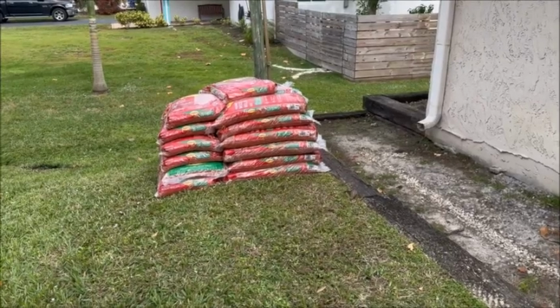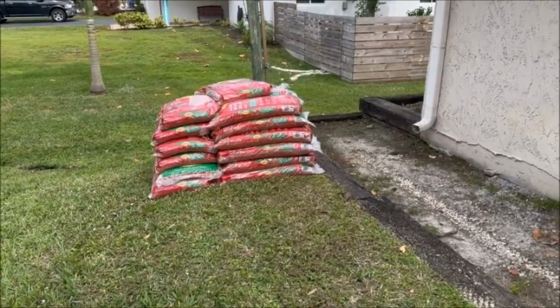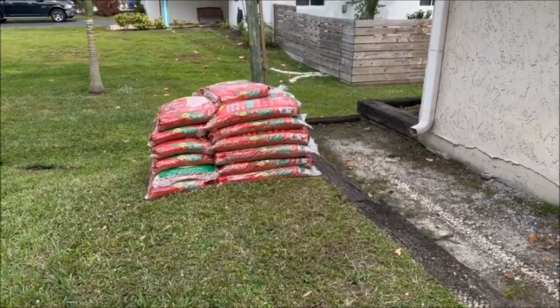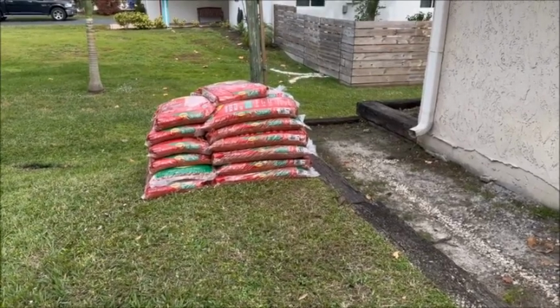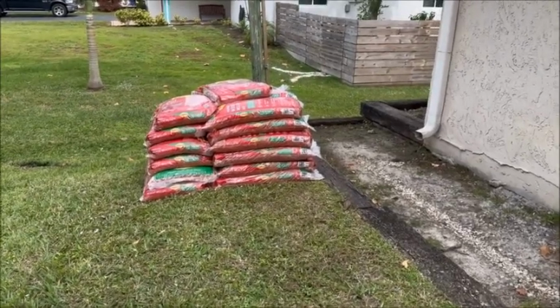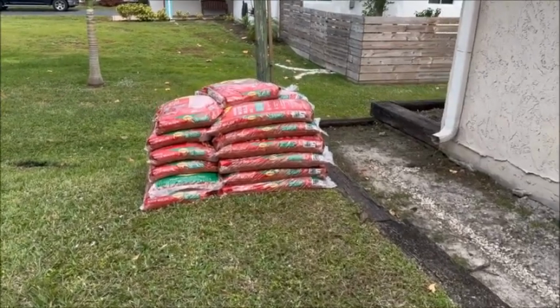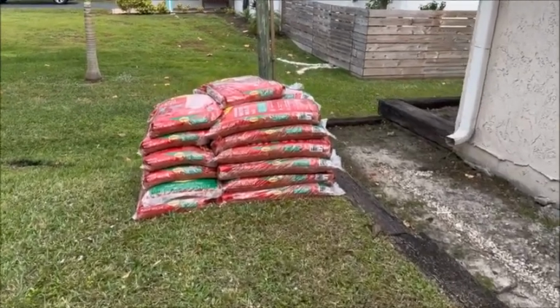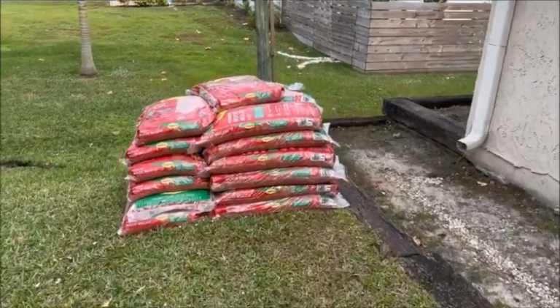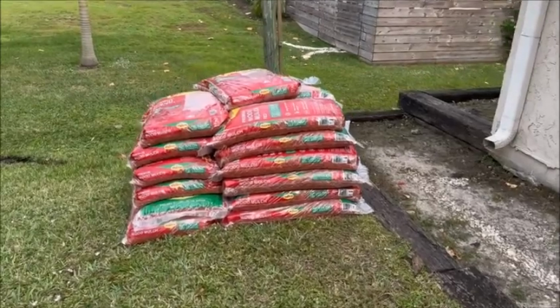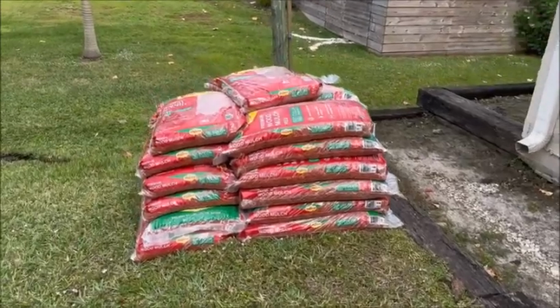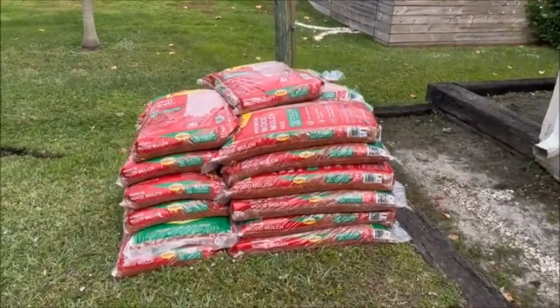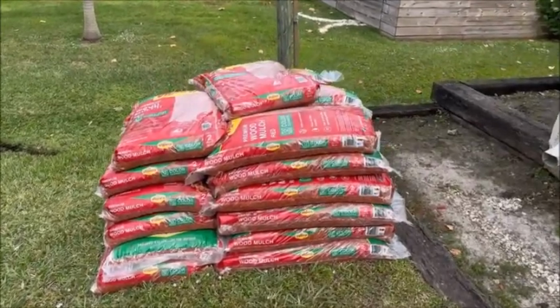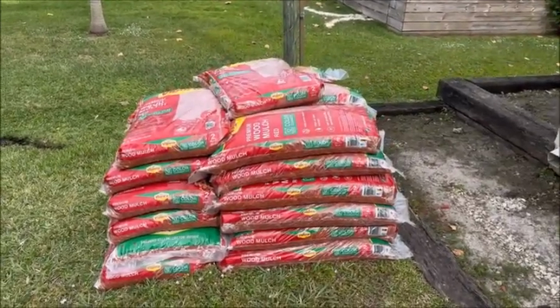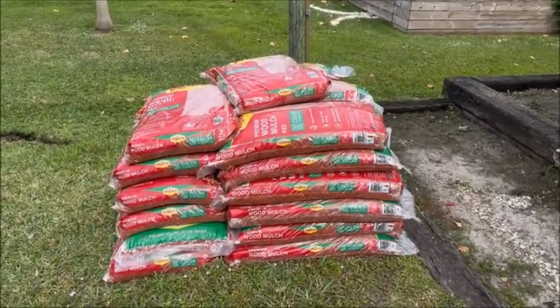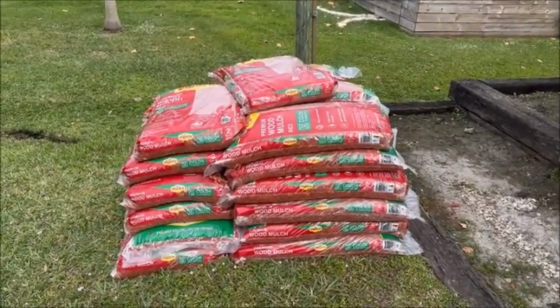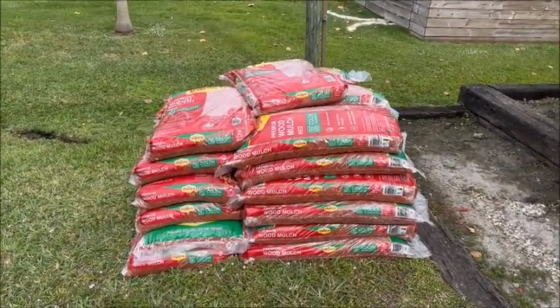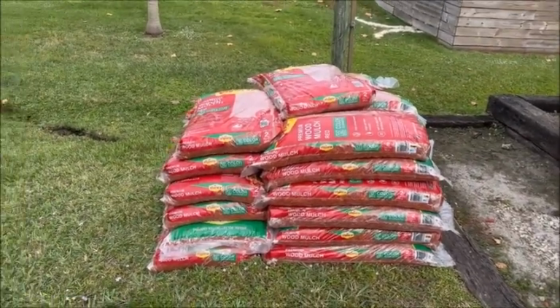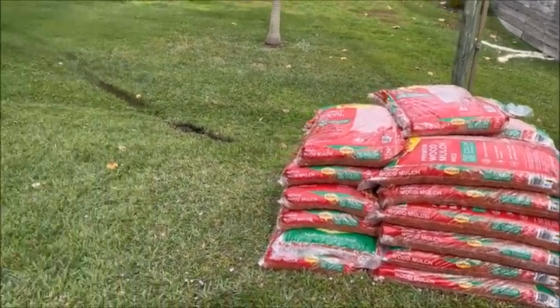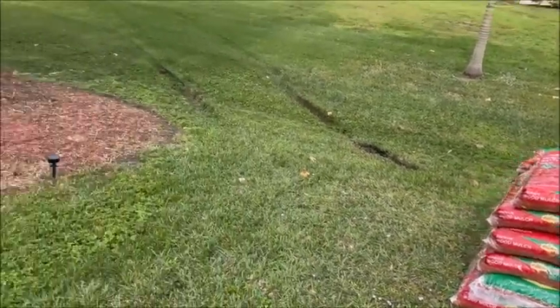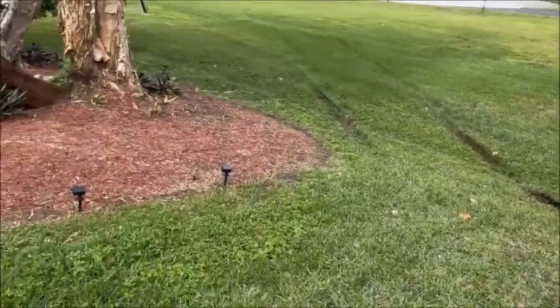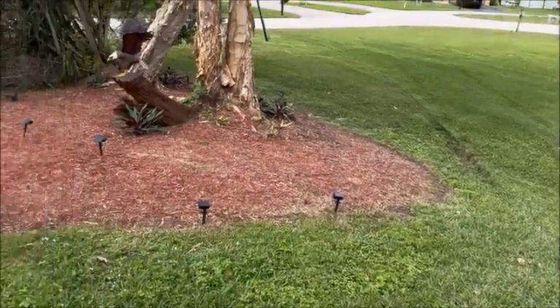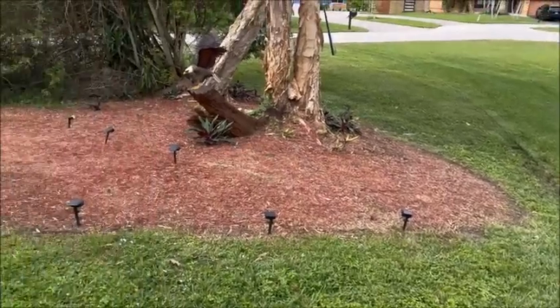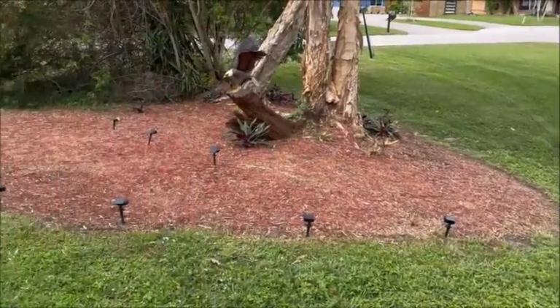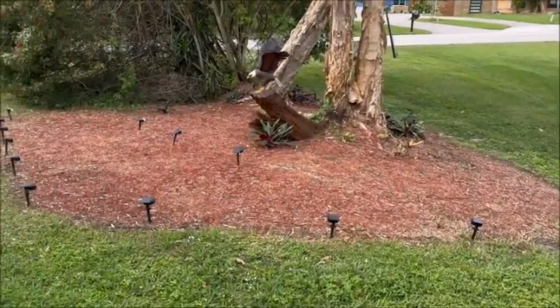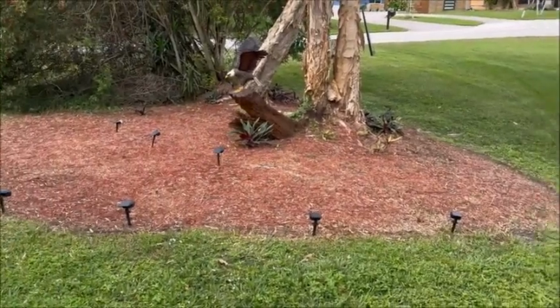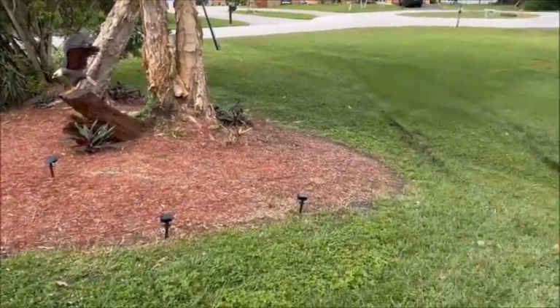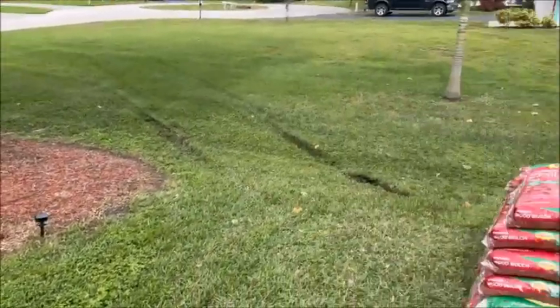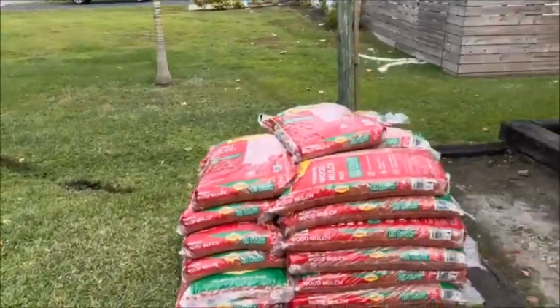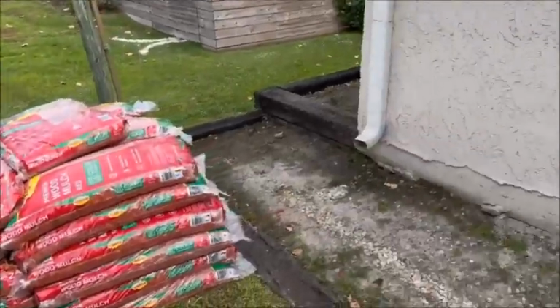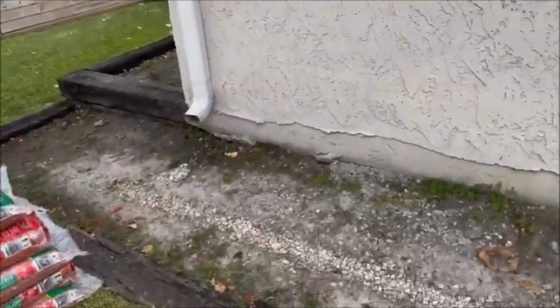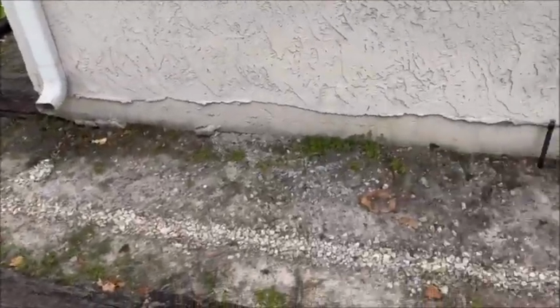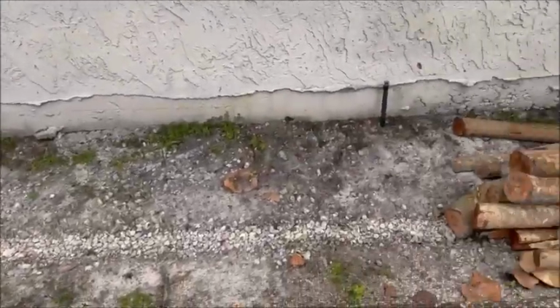Our next mission is mulch. I actually bought 35 bags and had Home Depot deliver them. I'm gonna put them on this little area over here — we're gonna do all of this over here.